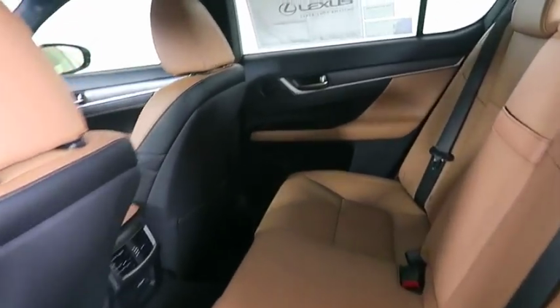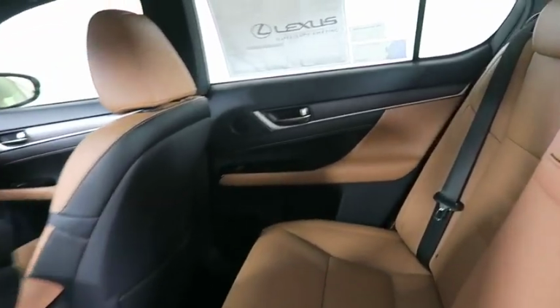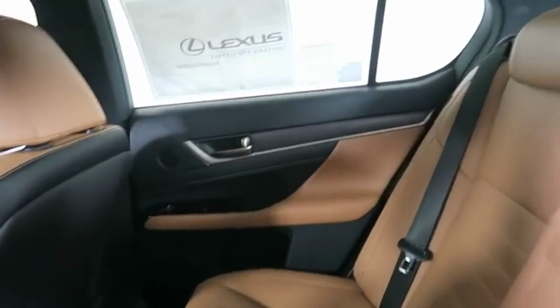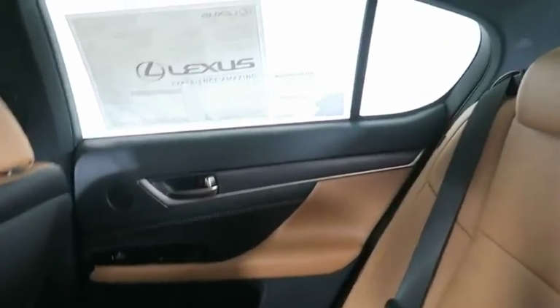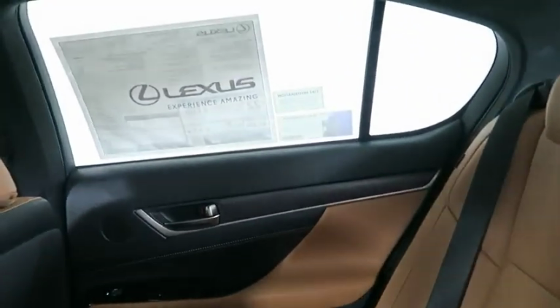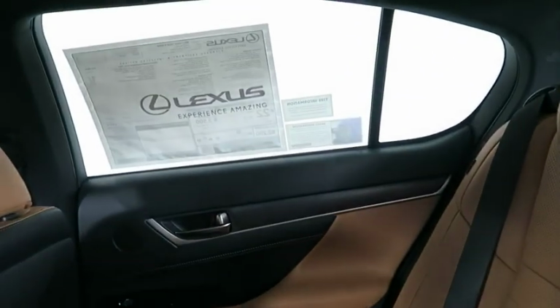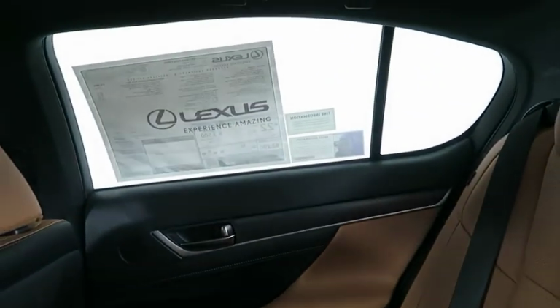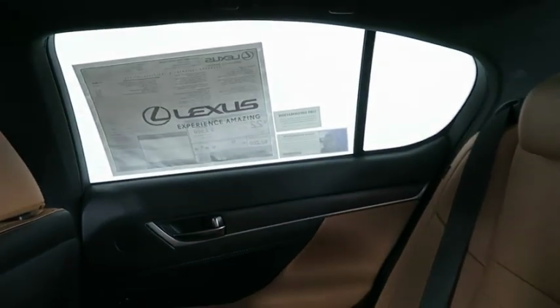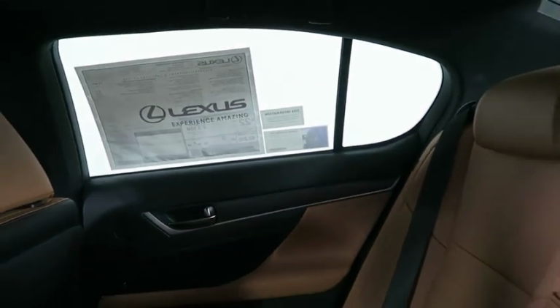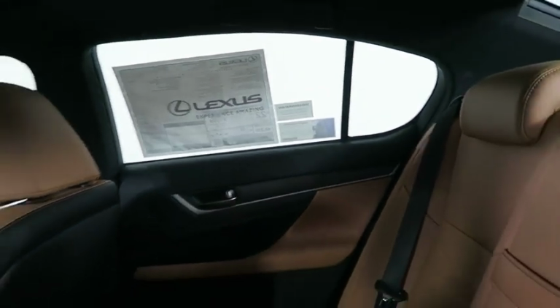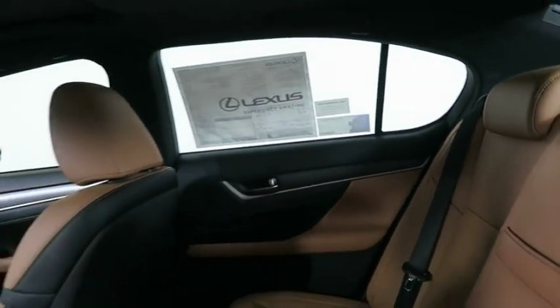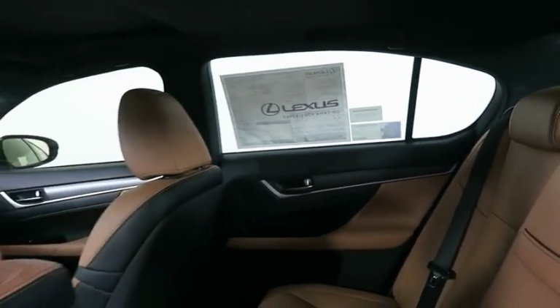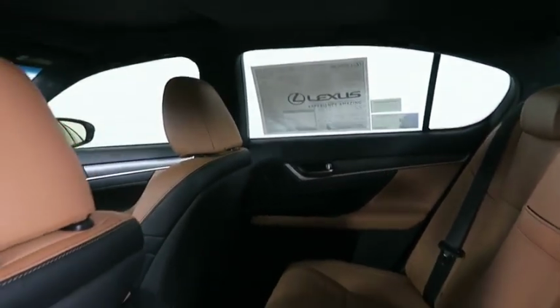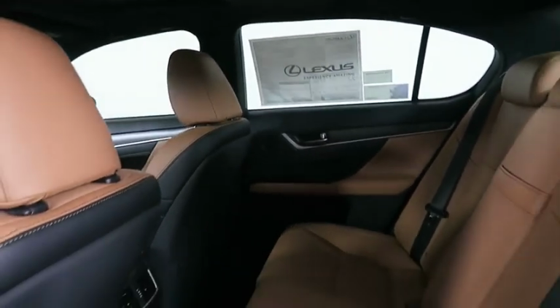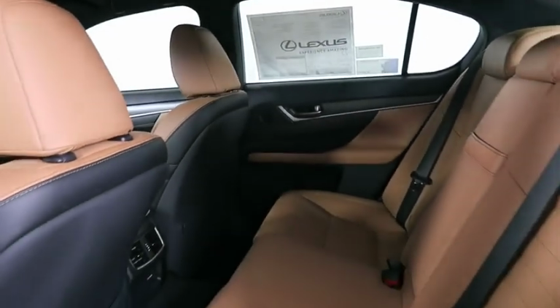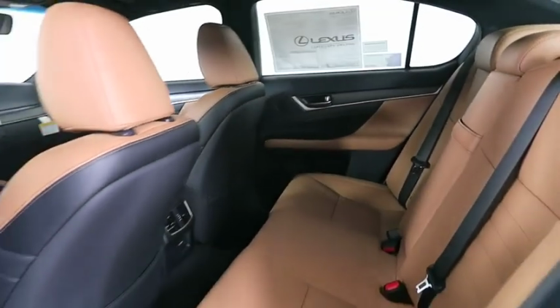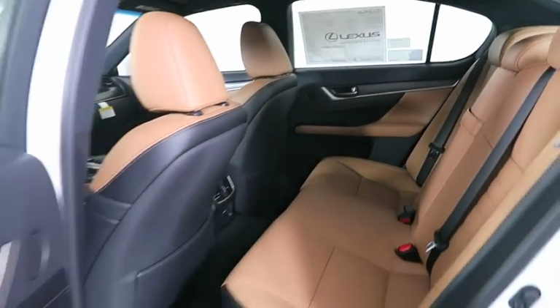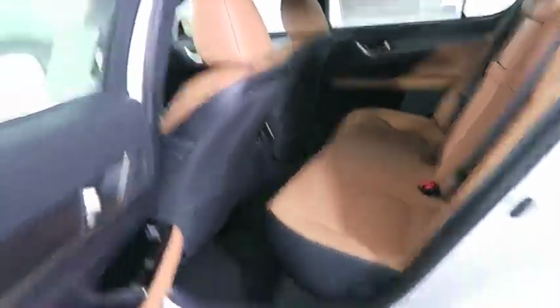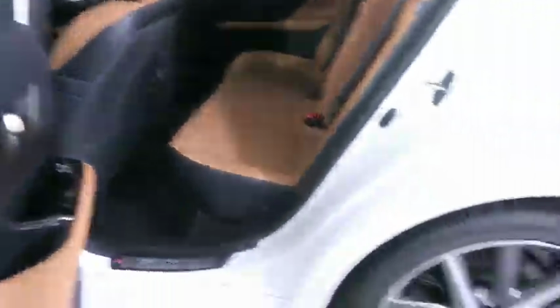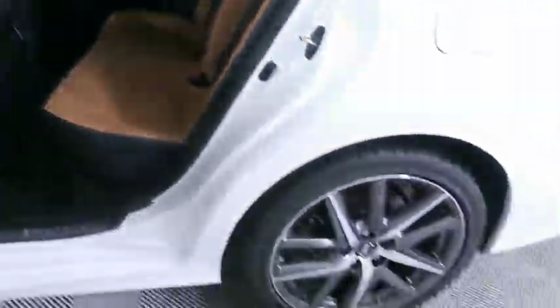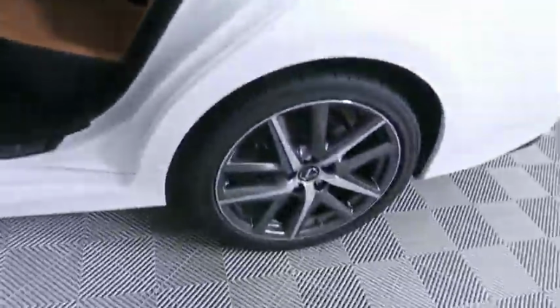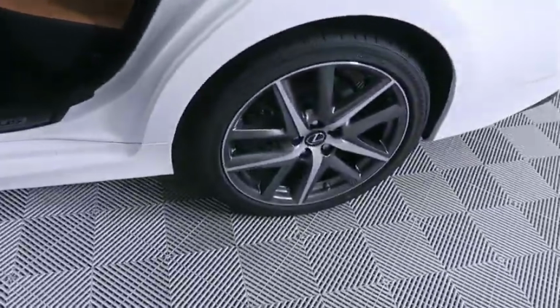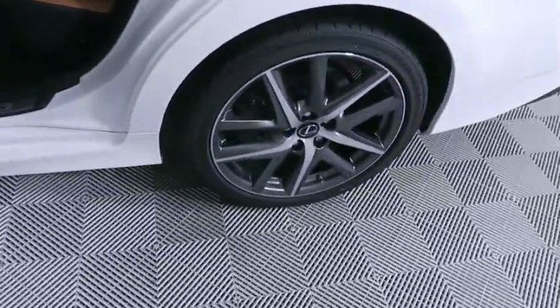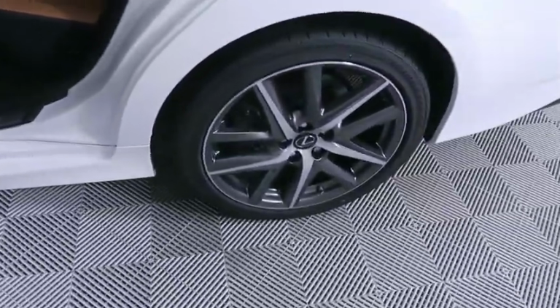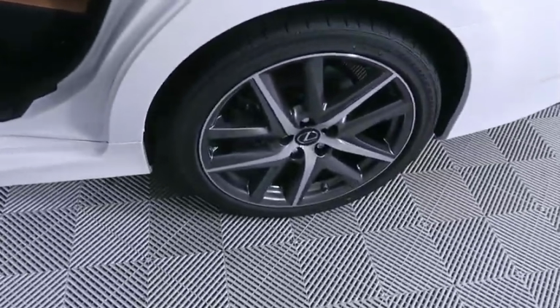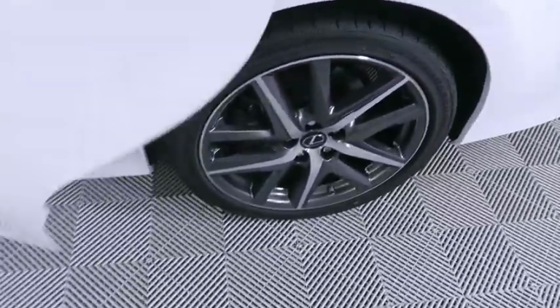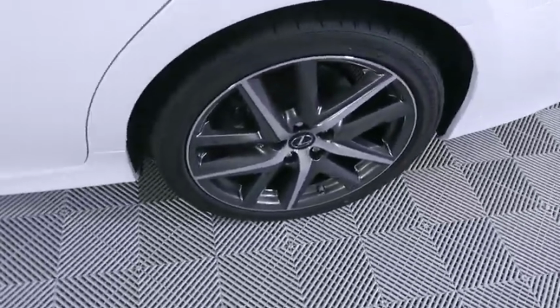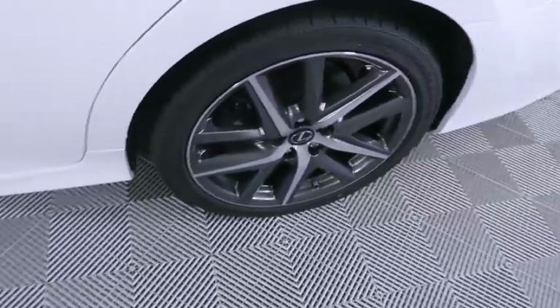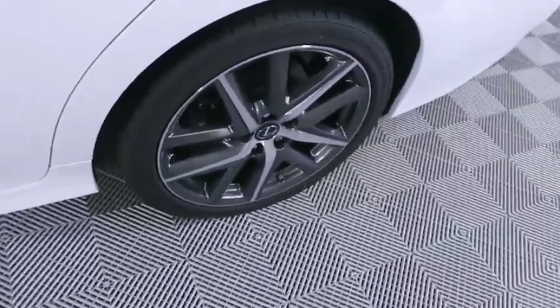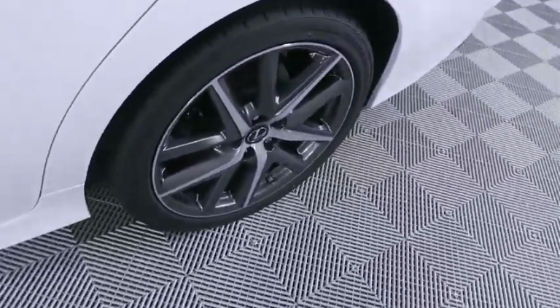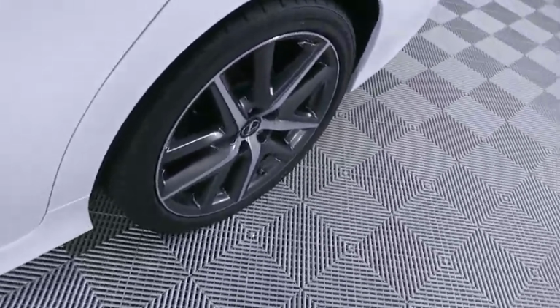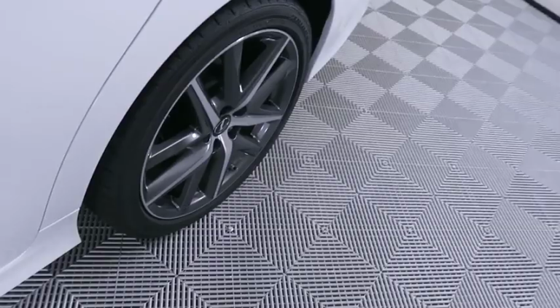Leather wrapped steering wheel, Bluetooth, power steering, adjustable steering wheel, hard disk drive media storage, keyless start, auto dimming rear view mirror, four wheel disc brakes, floor mats.